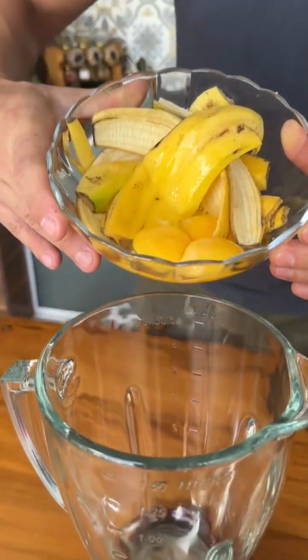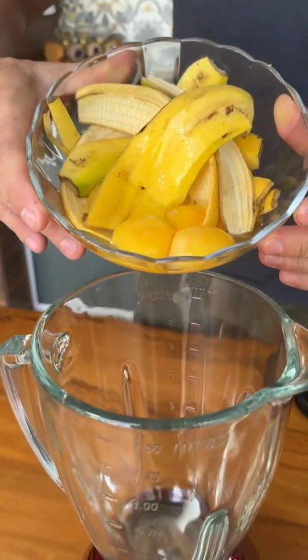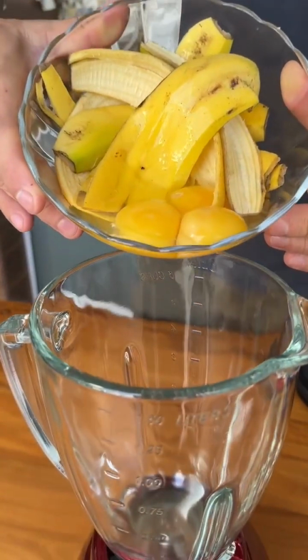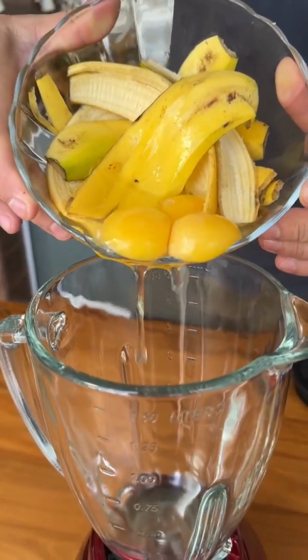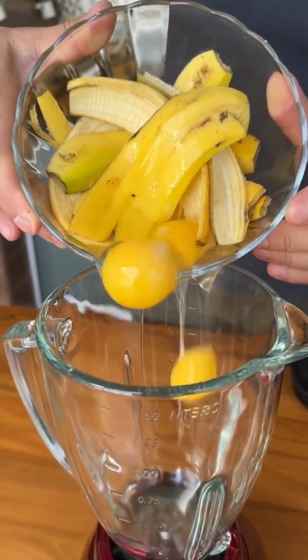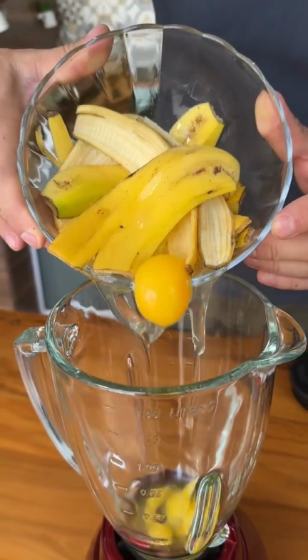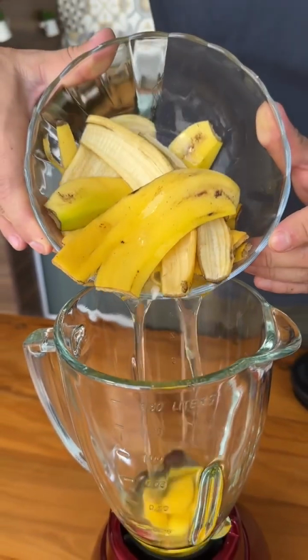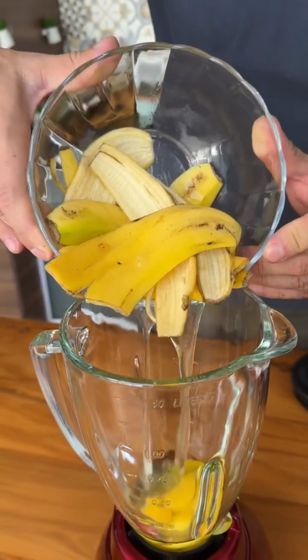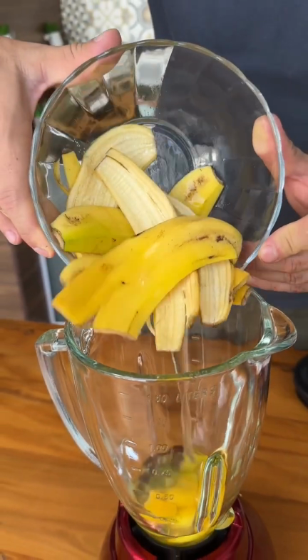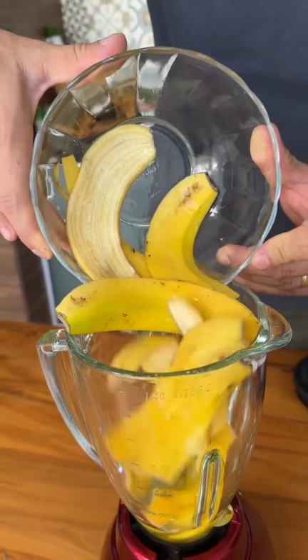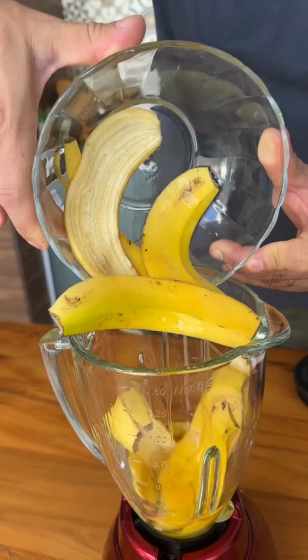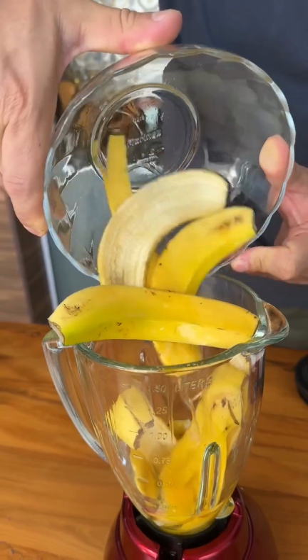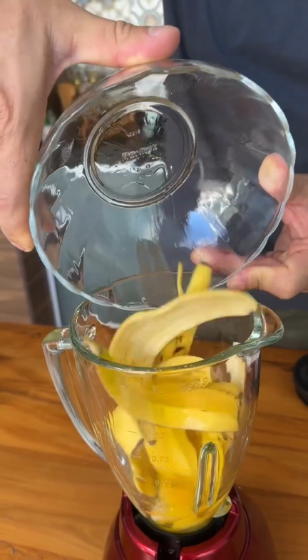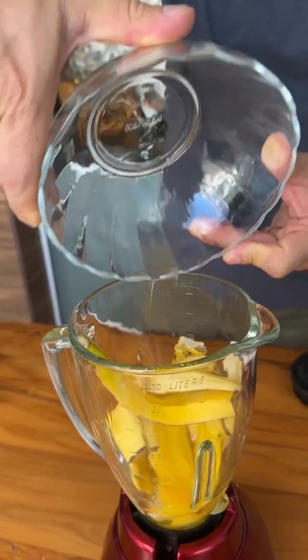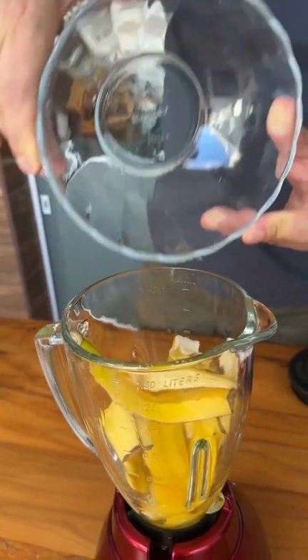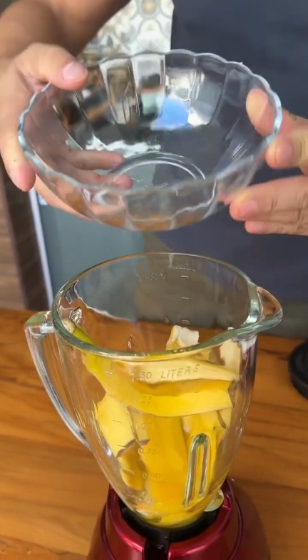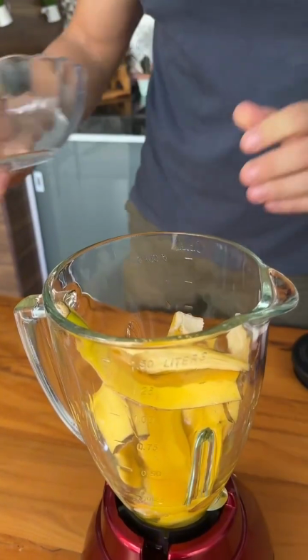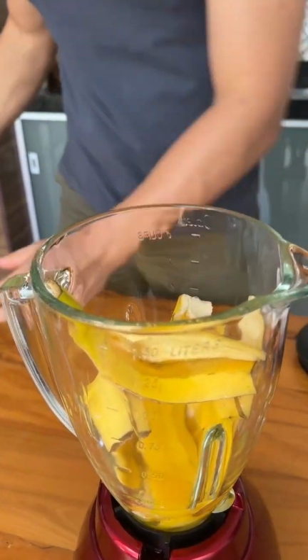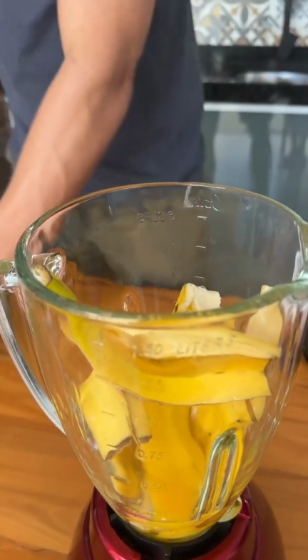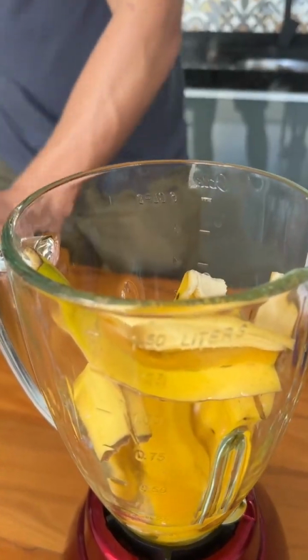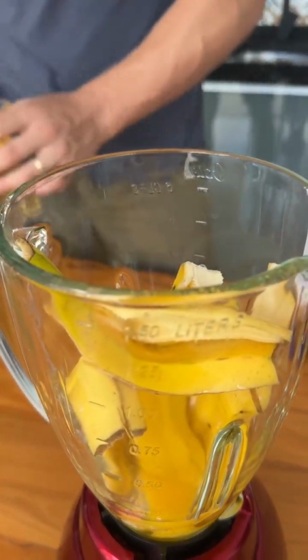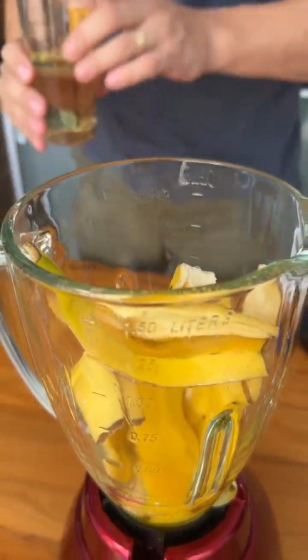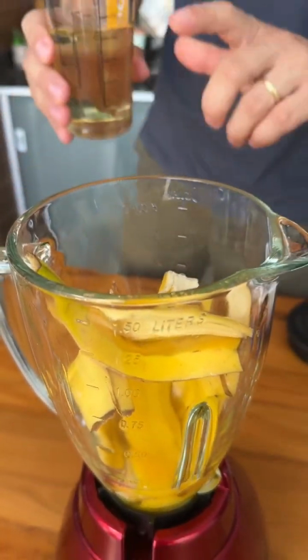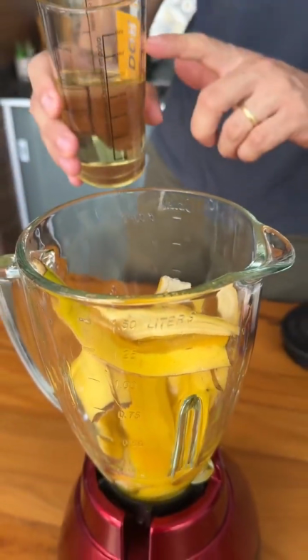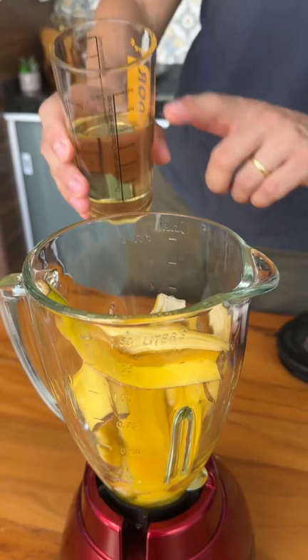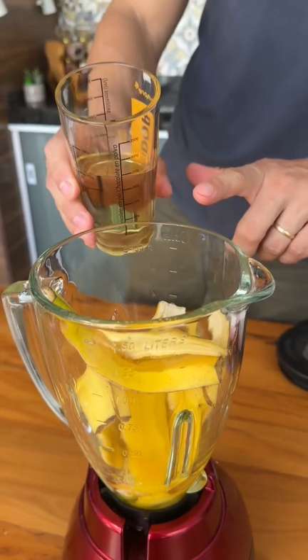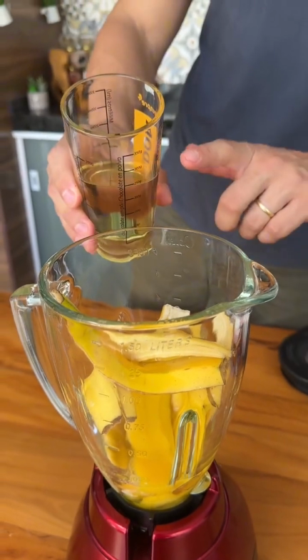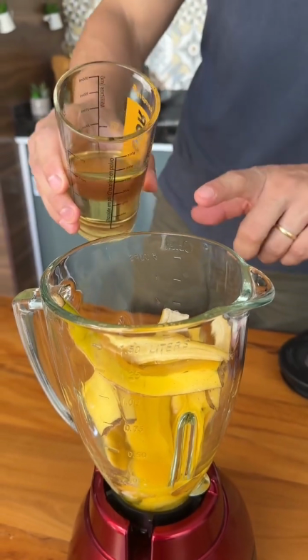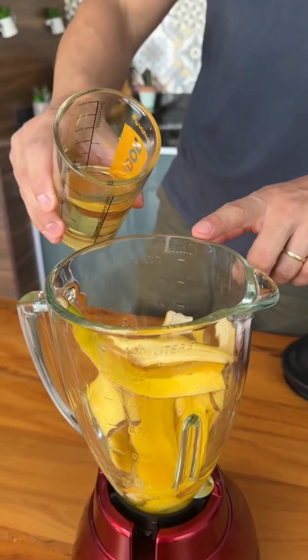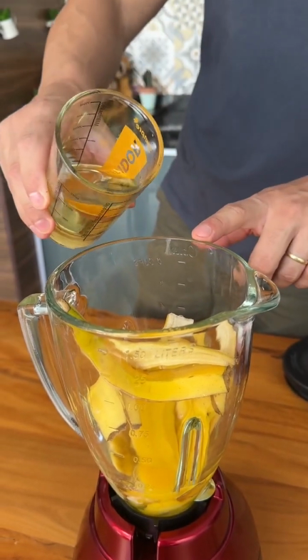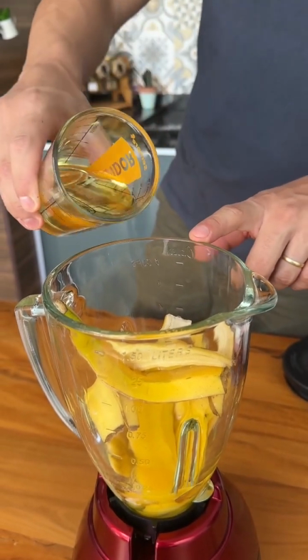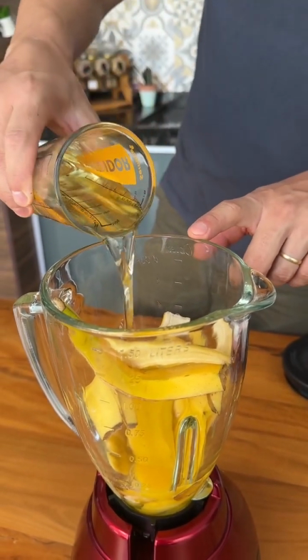Let's start our recipe today by adding three whole eggs and the peel of three bananas in a blender, remembering that the banana peels are sanitized. I will also add a cup of cooking oil.